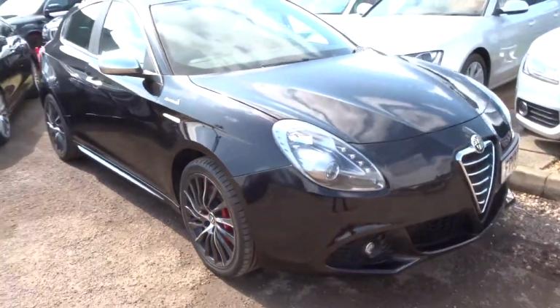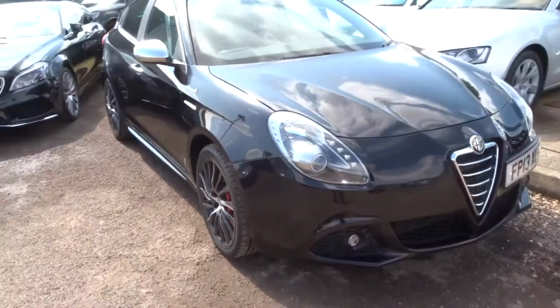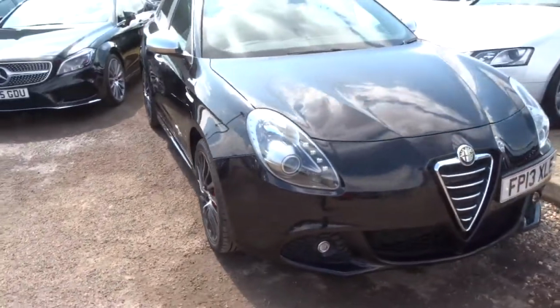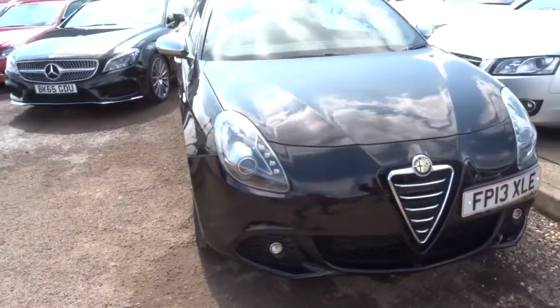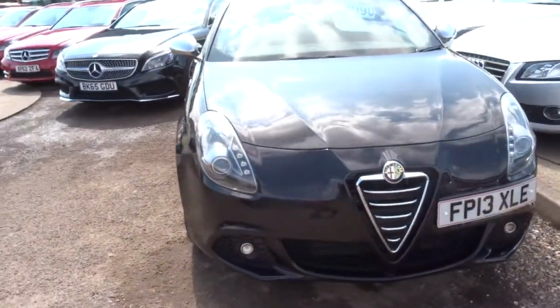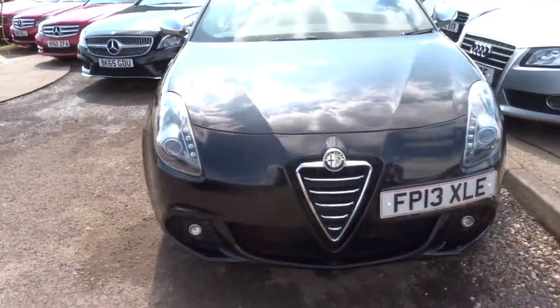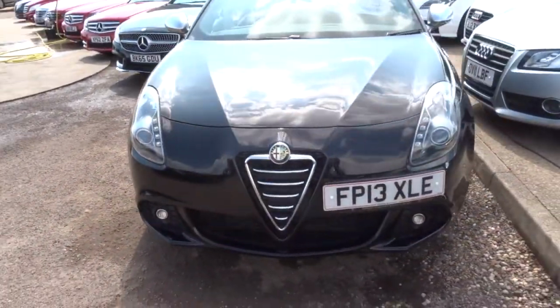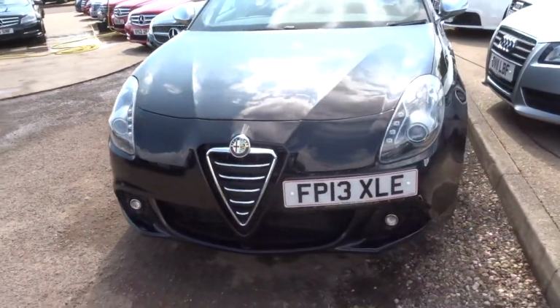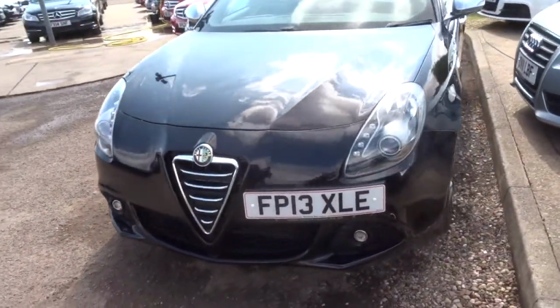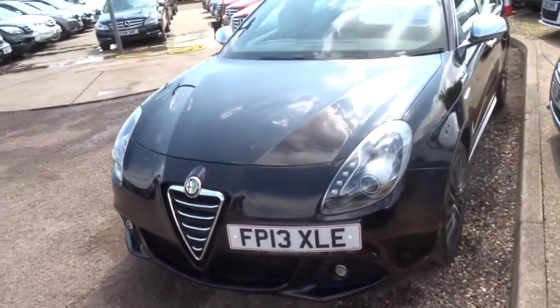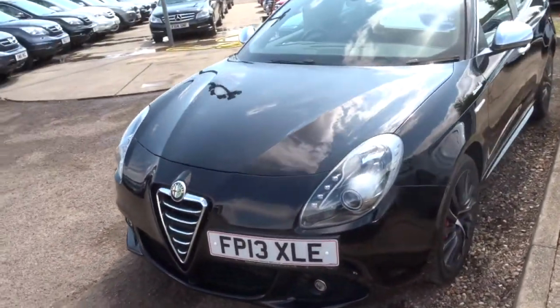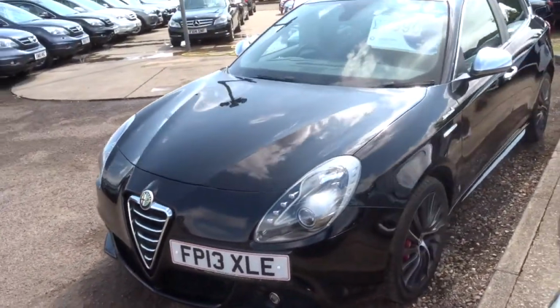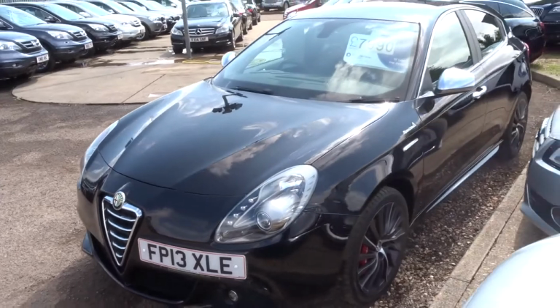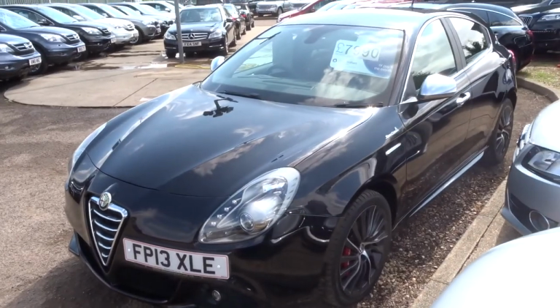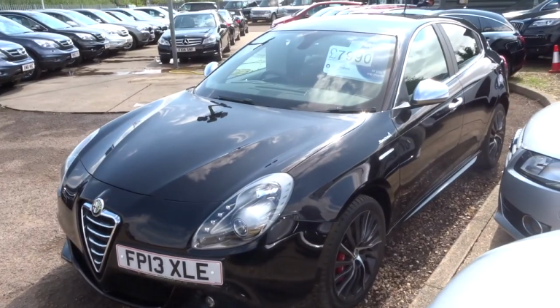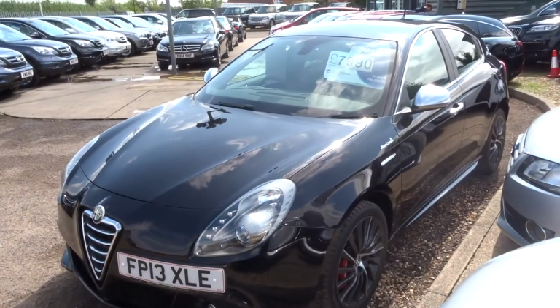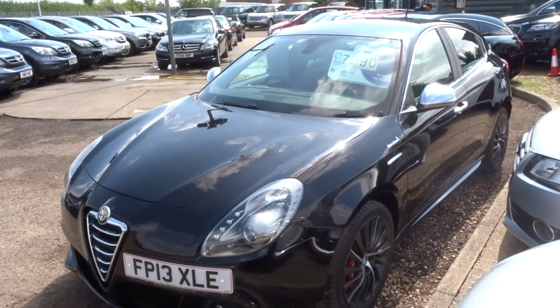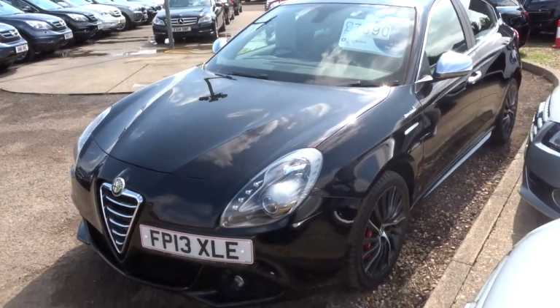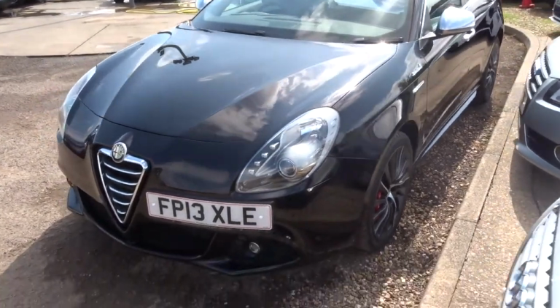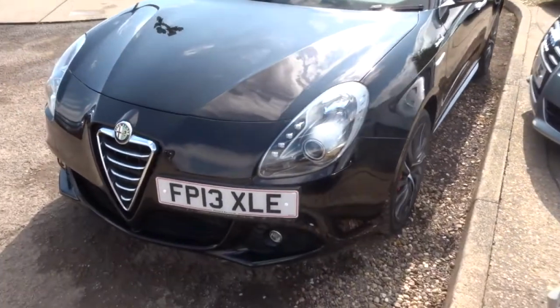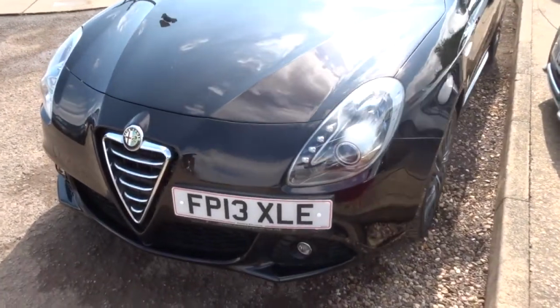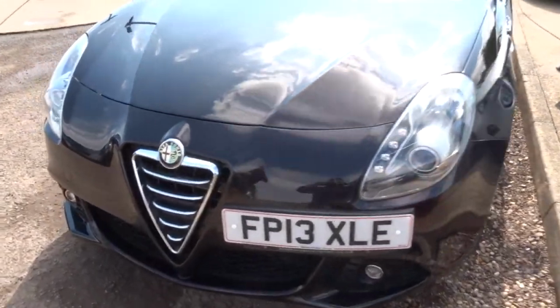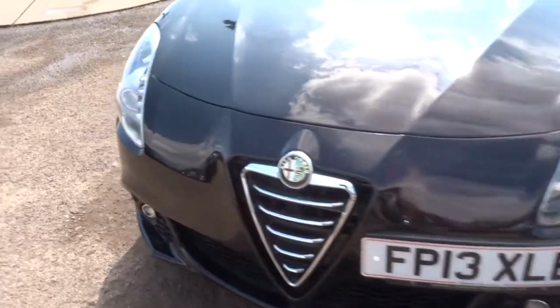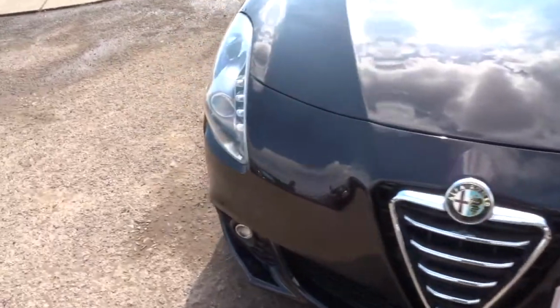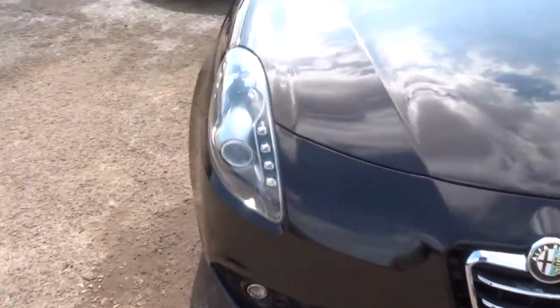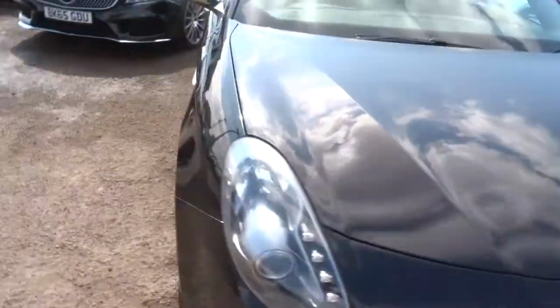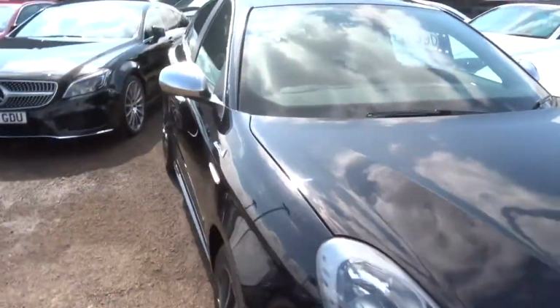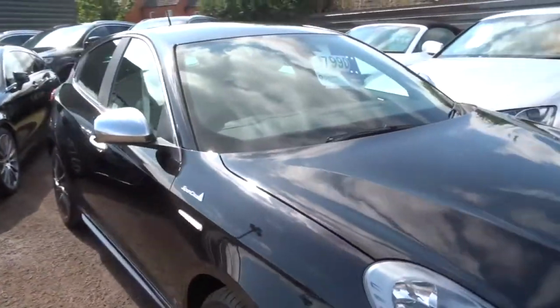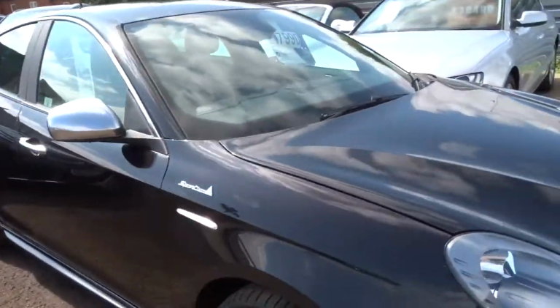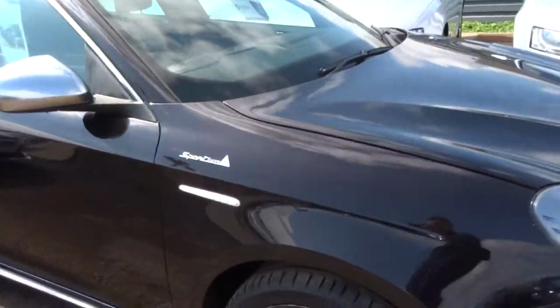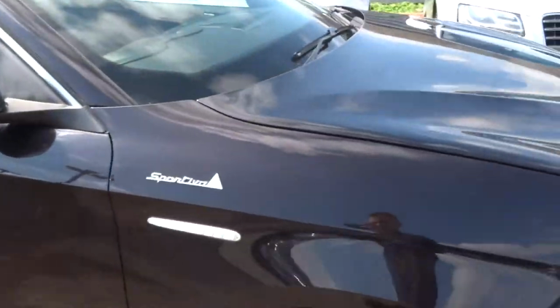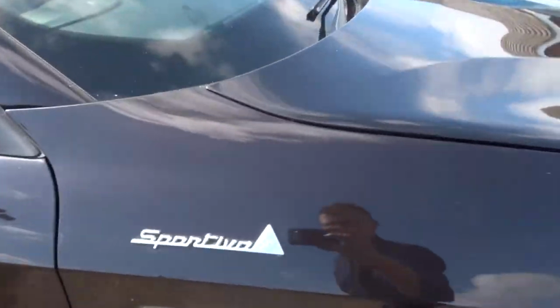We'll give you three months or a thousand mile warranty as standard. You can extend that up to four years at £300 or £500 a year, depending on the cover you wish to take out. If you'd like finance, we've got very competitive rates and can give you a quote on that.